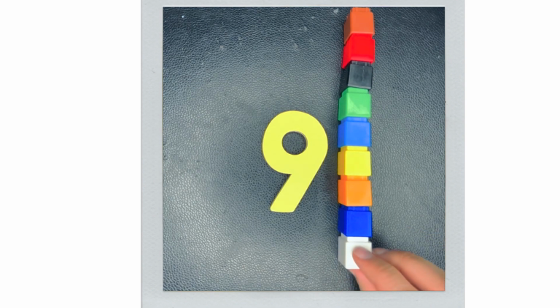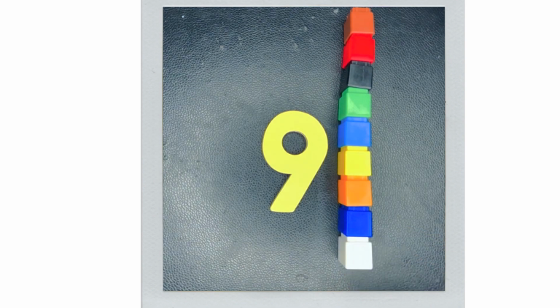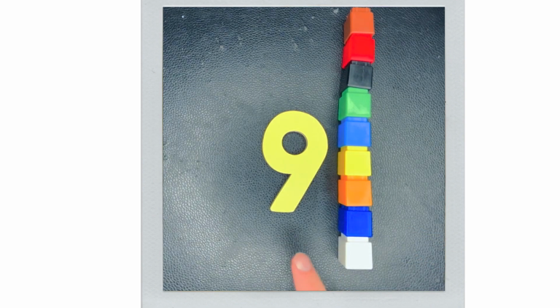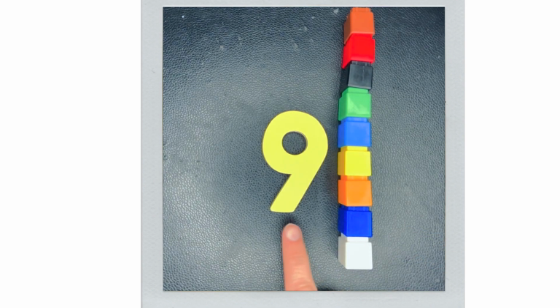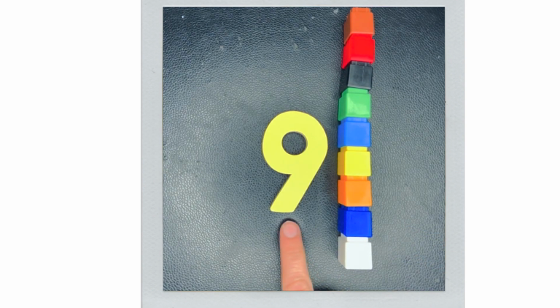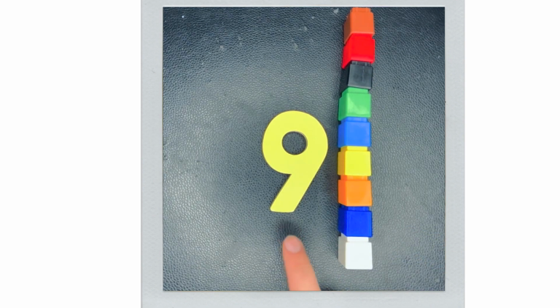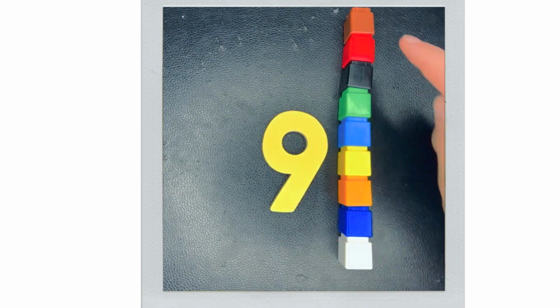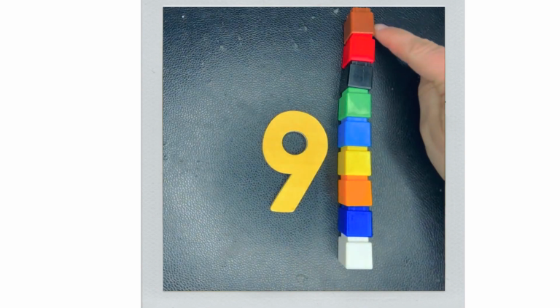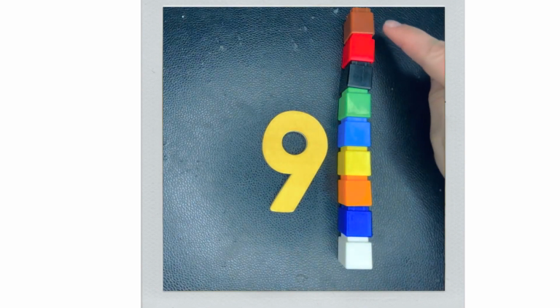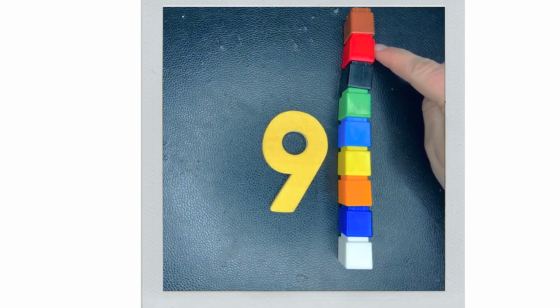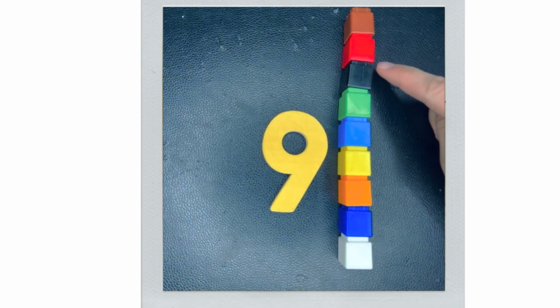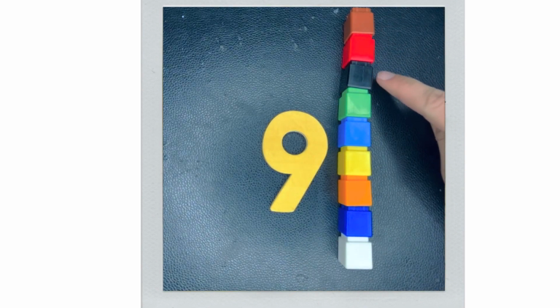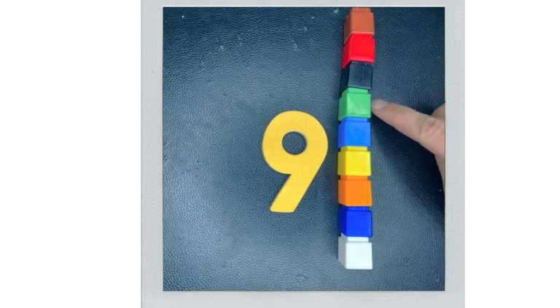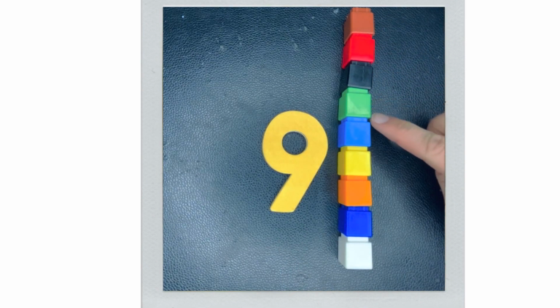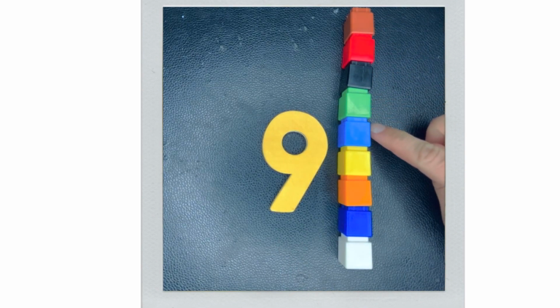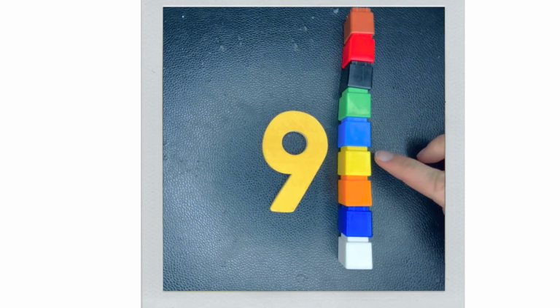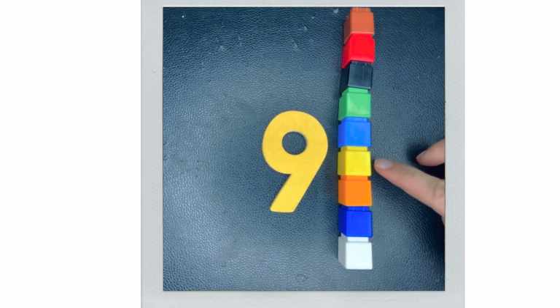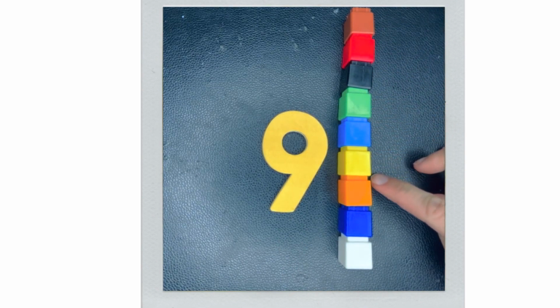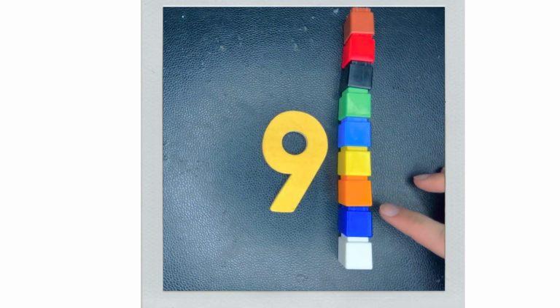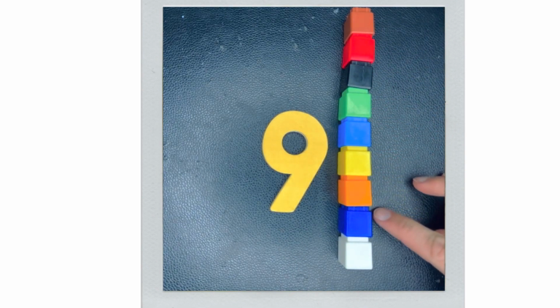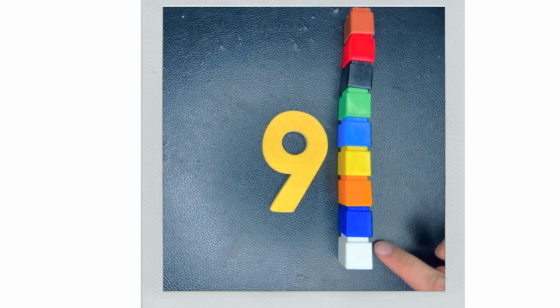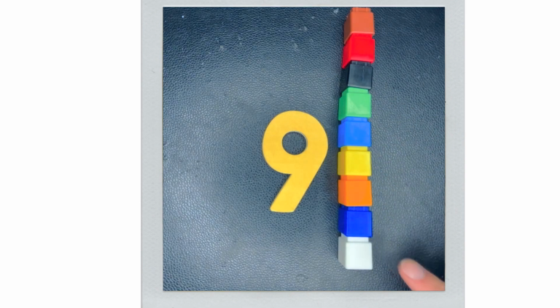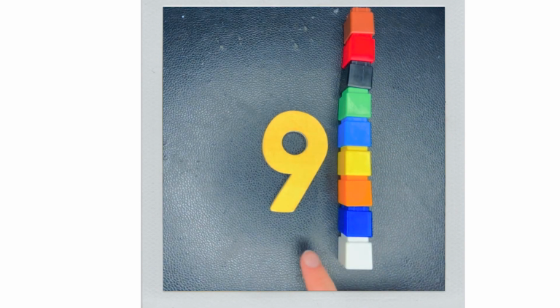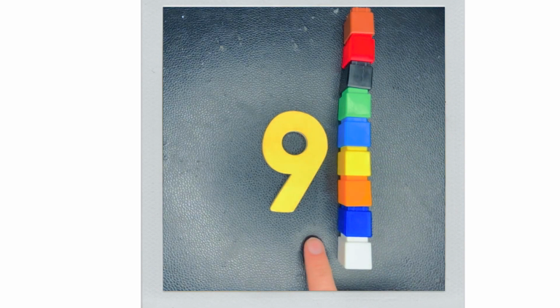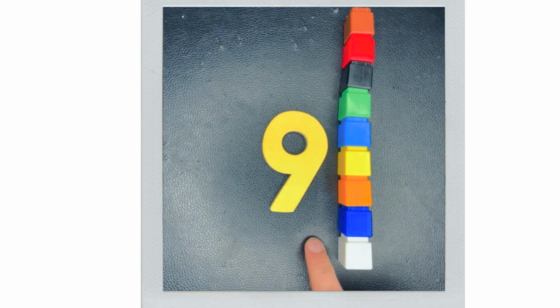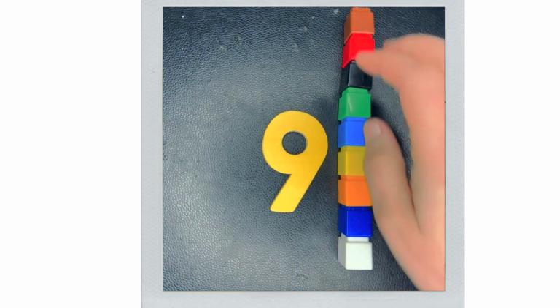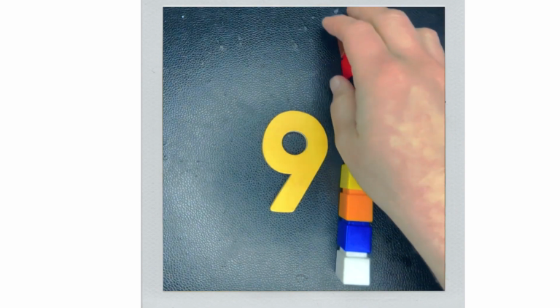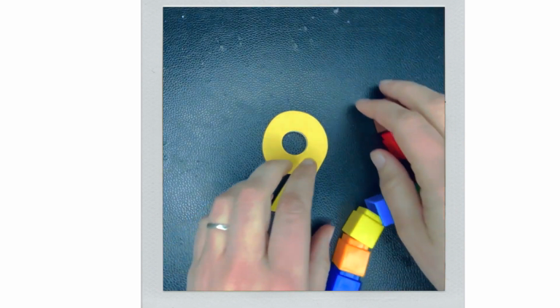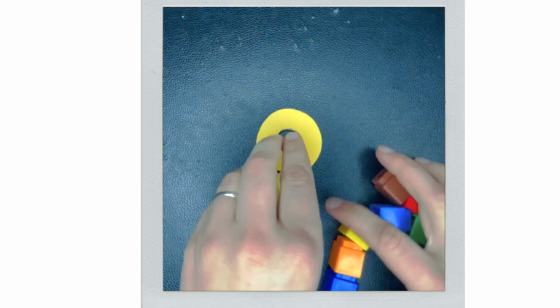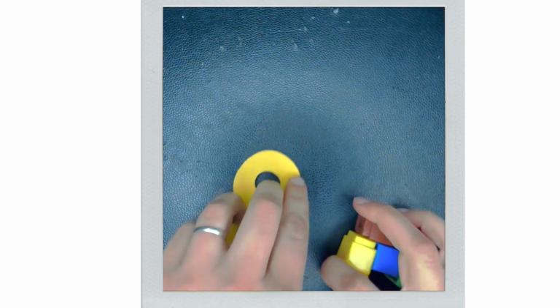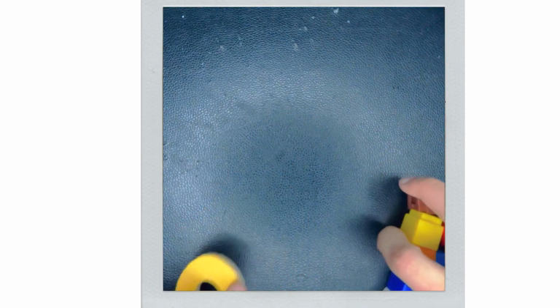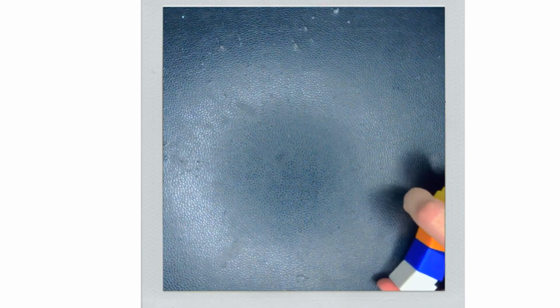Oh wow, 9! 1, 2, 3, 4, 5, 6, 7, 8, 9. Great job counting!